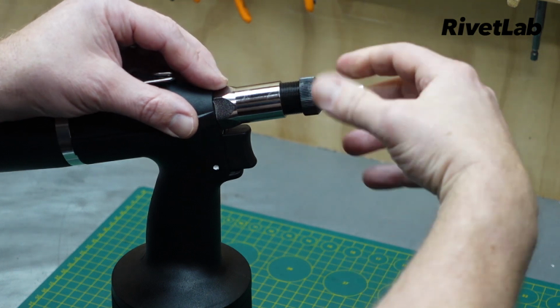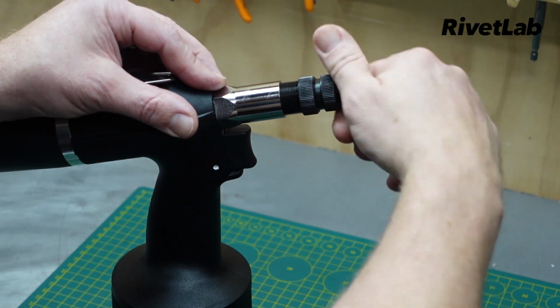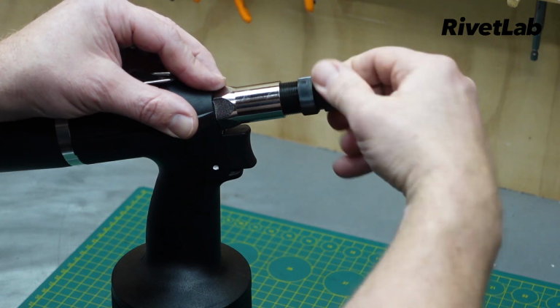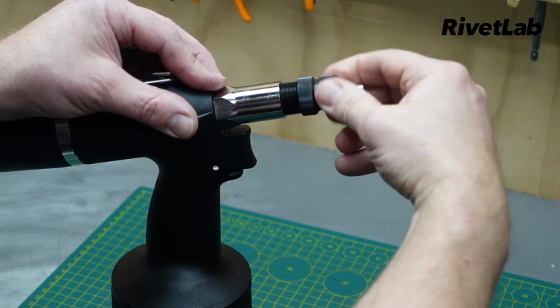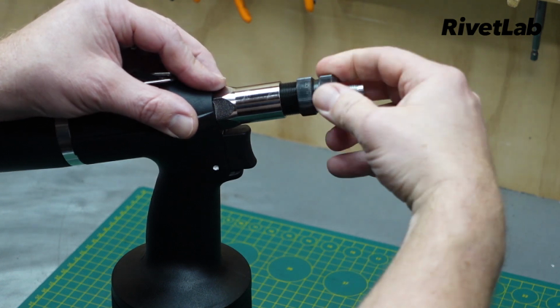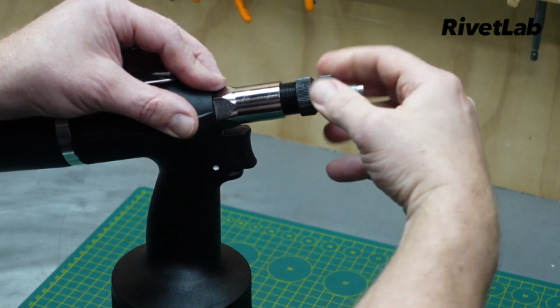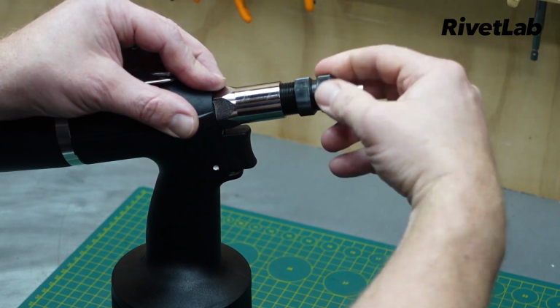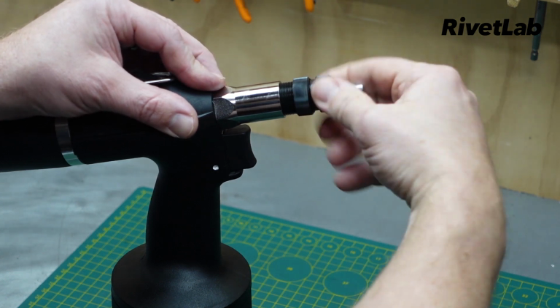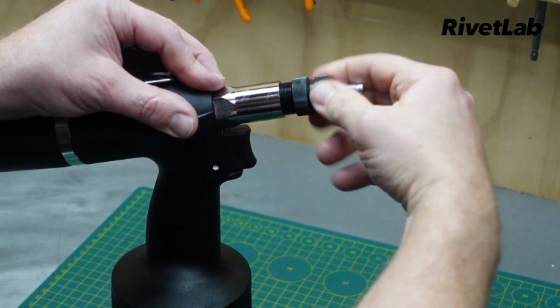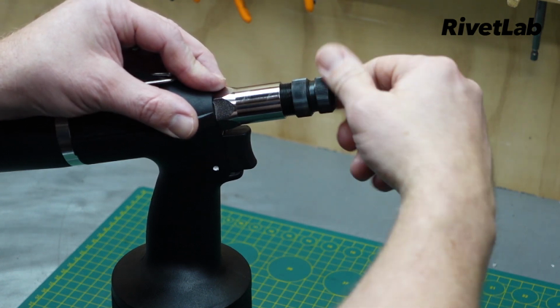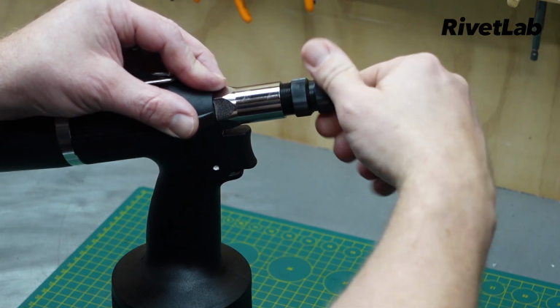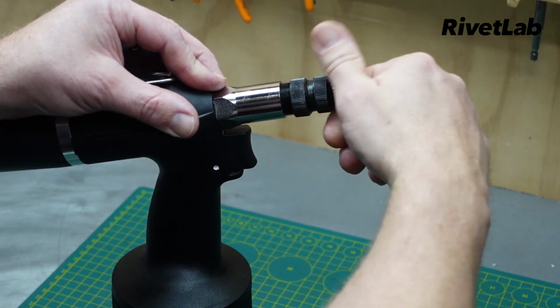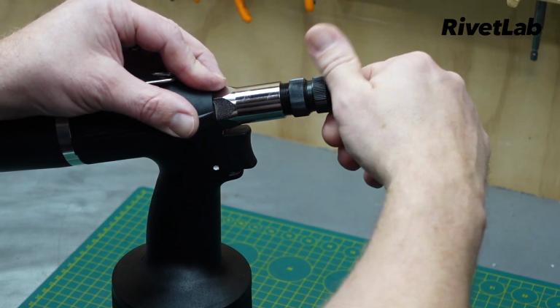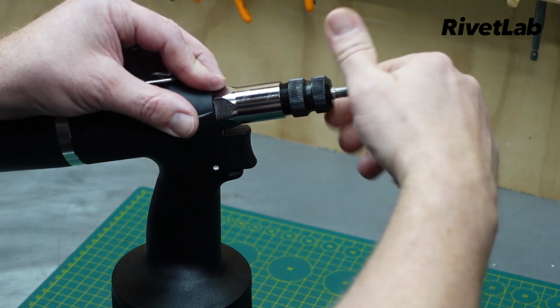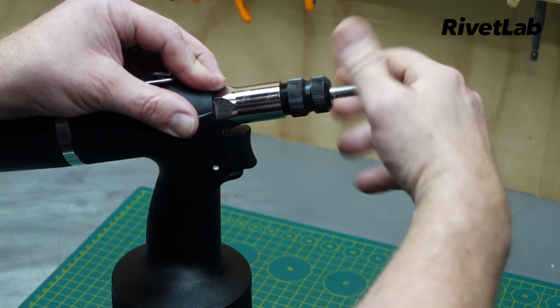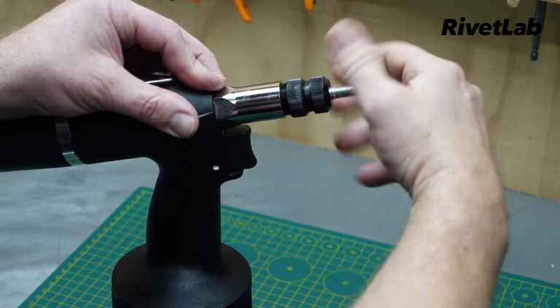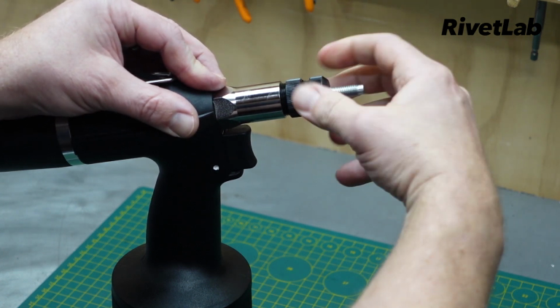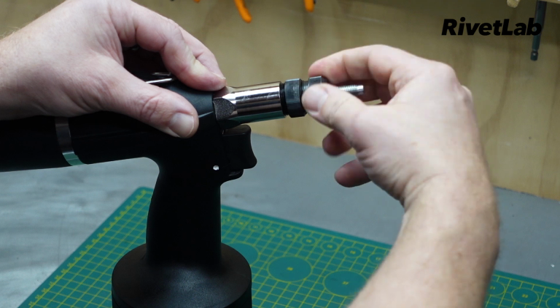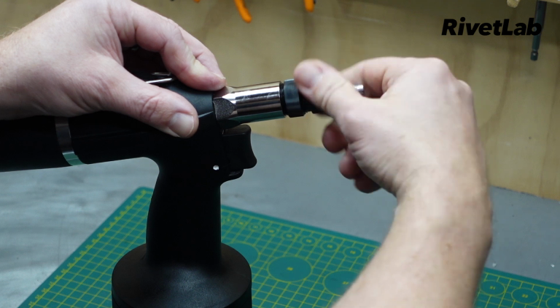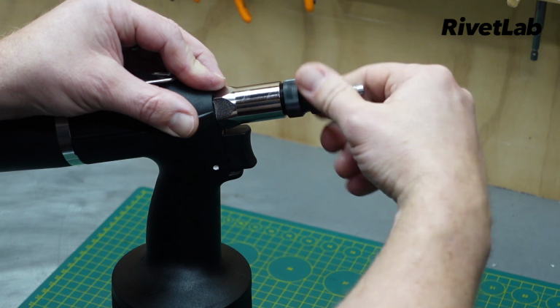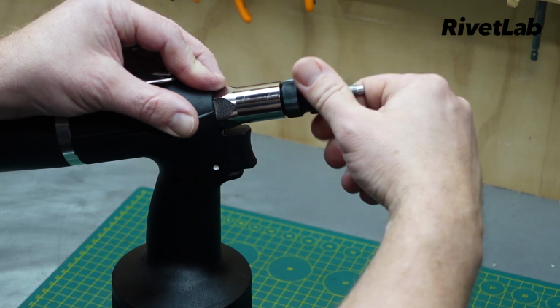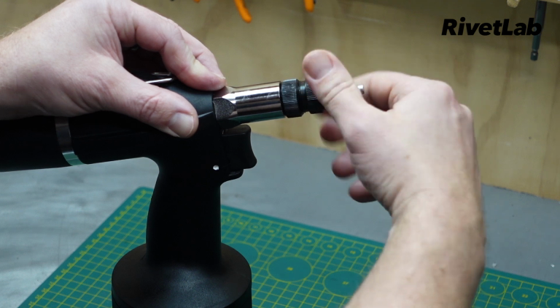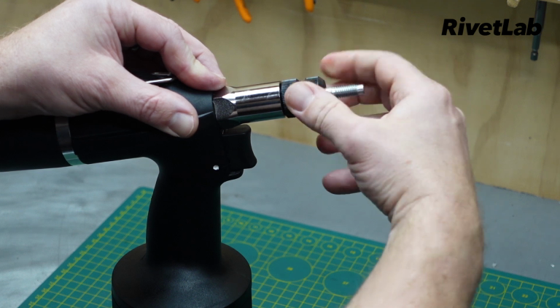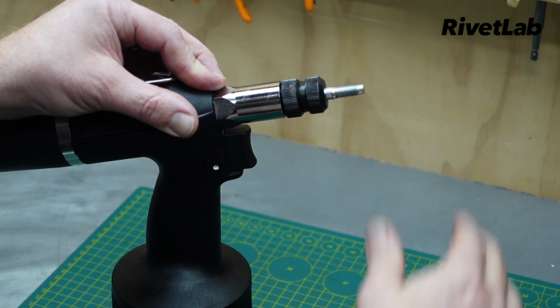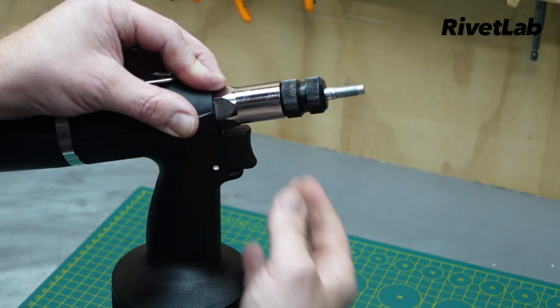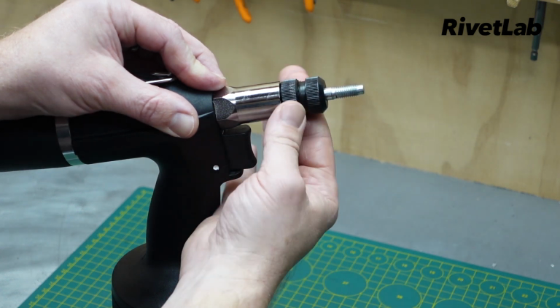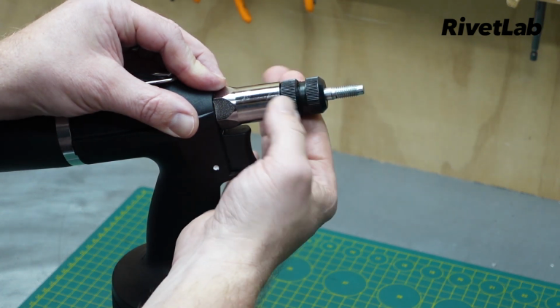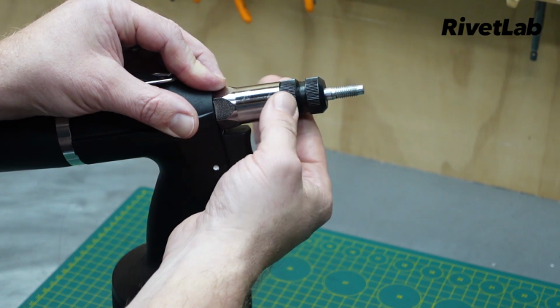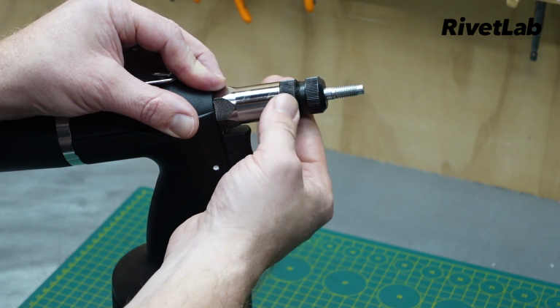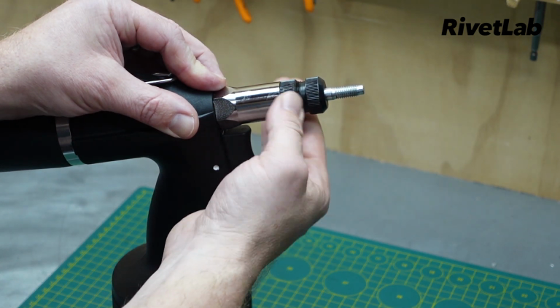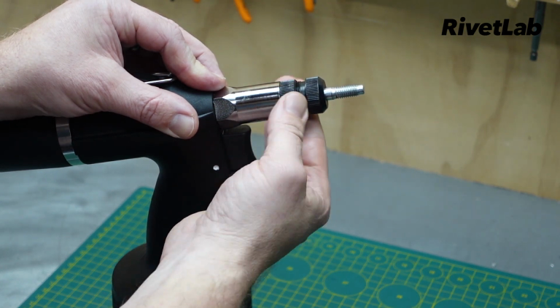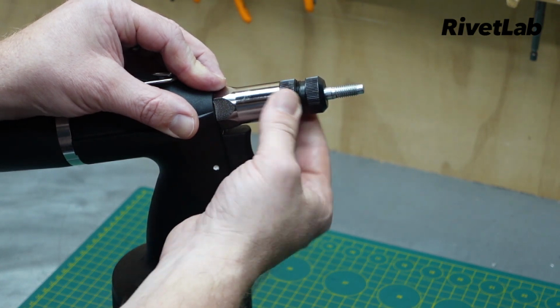Put the nose piece back on, wind that on, and then tighten up the locking nut.